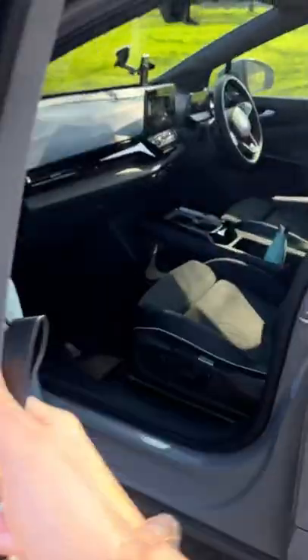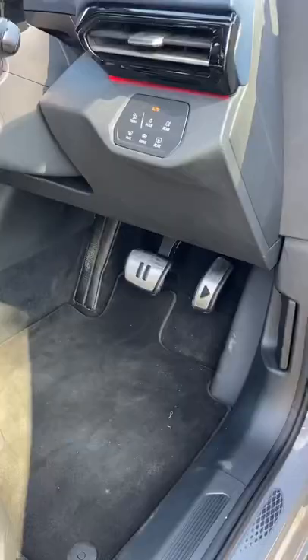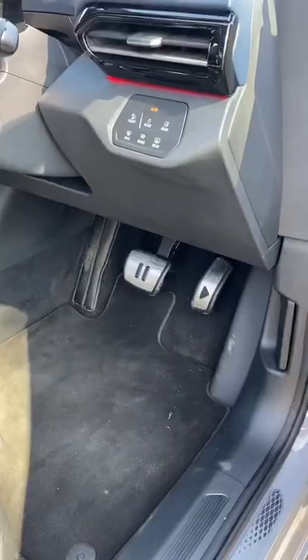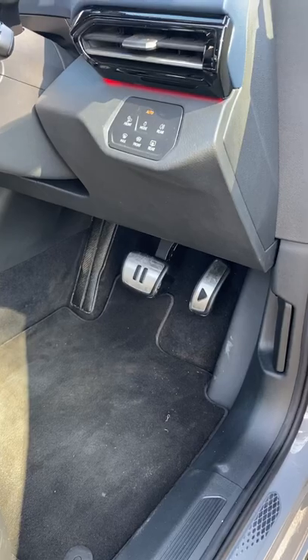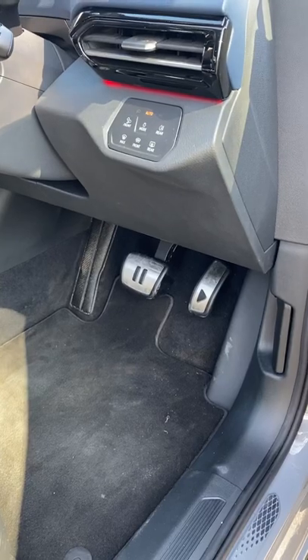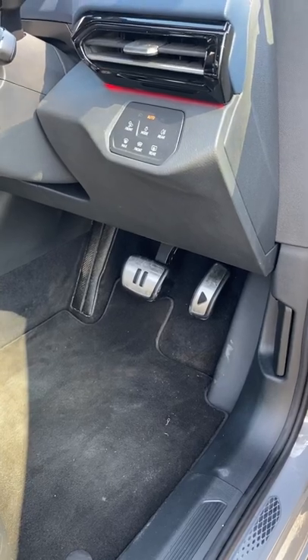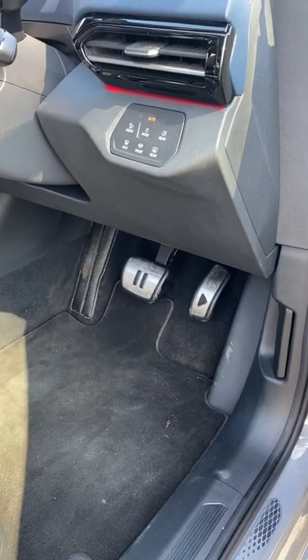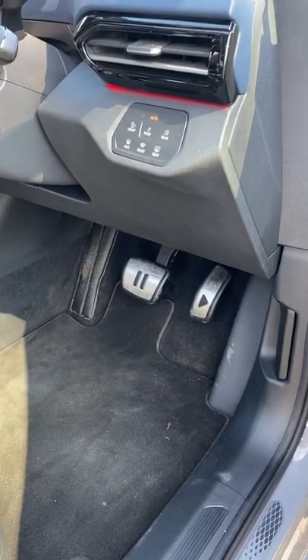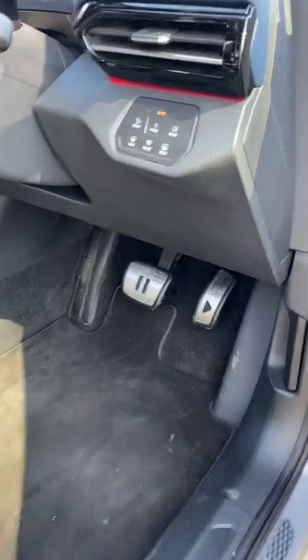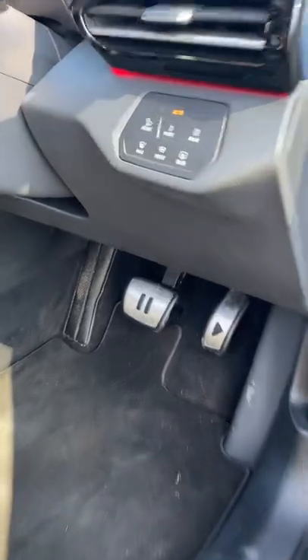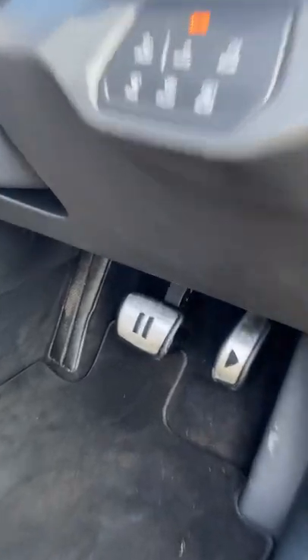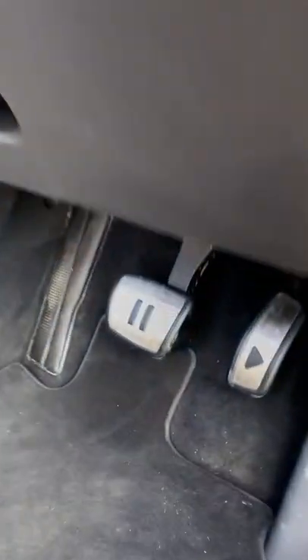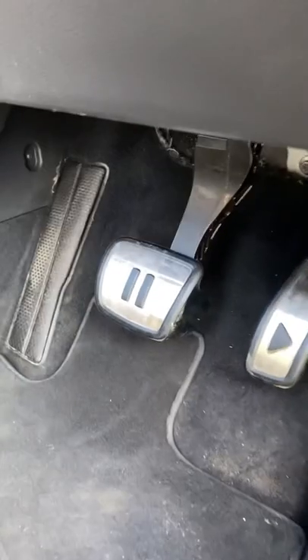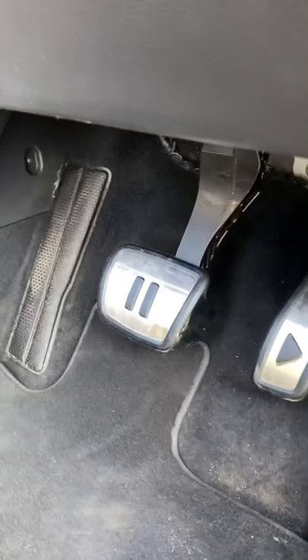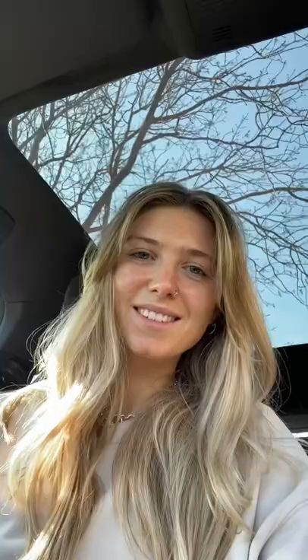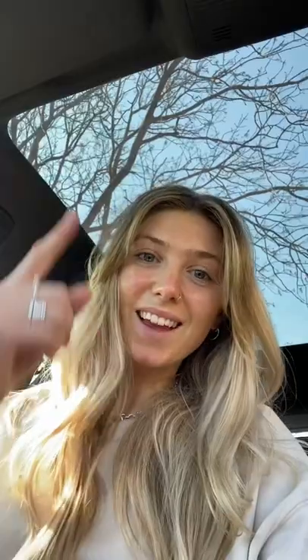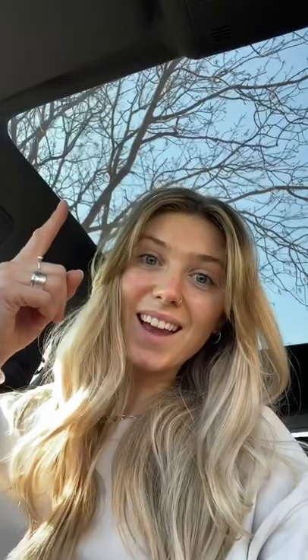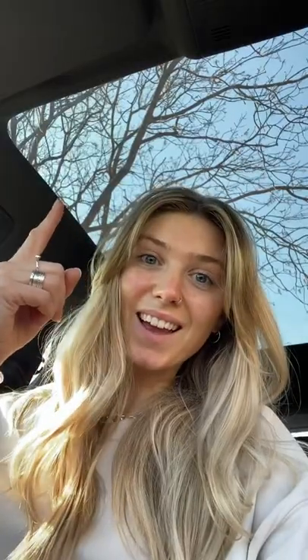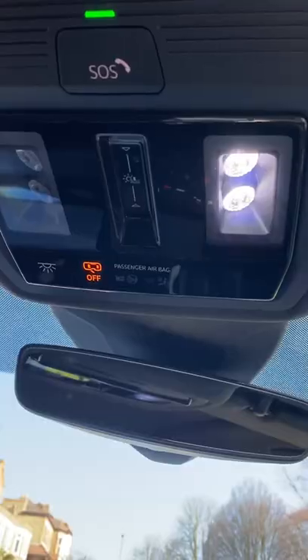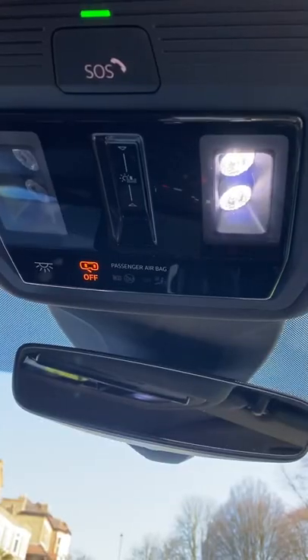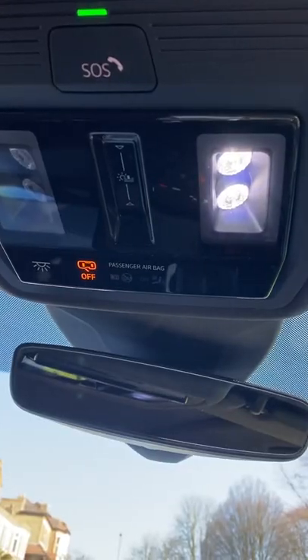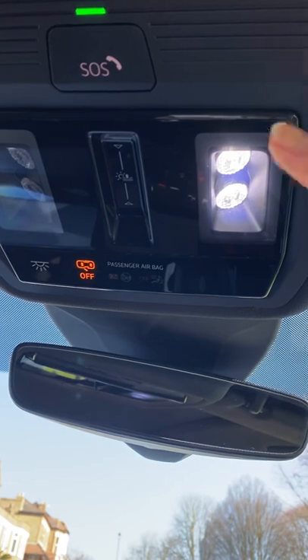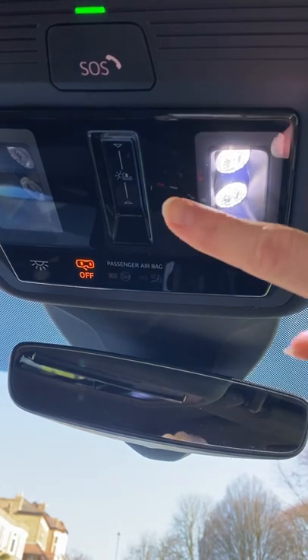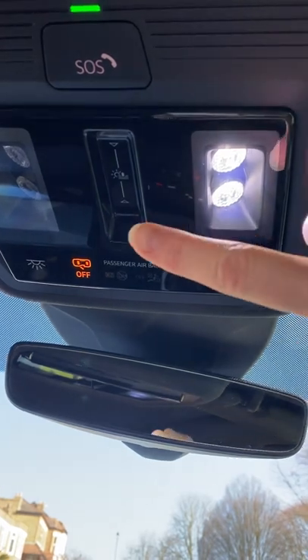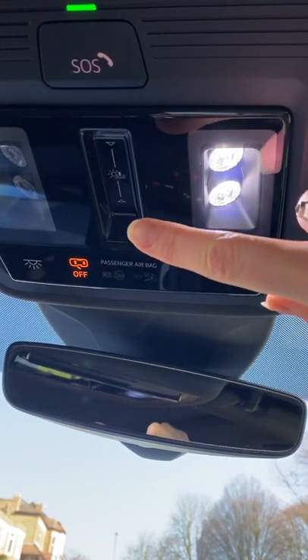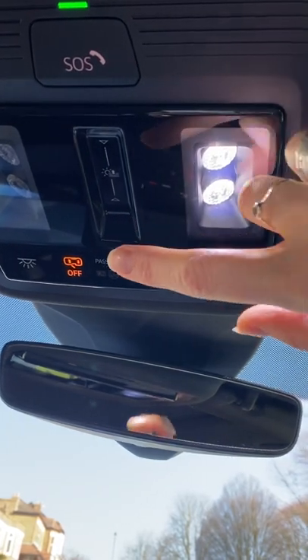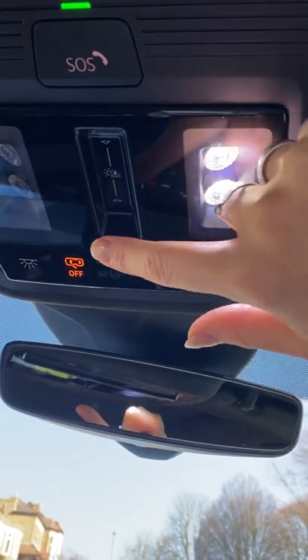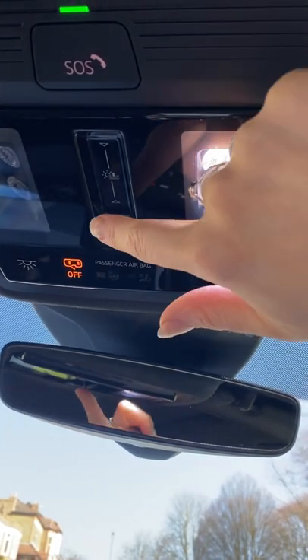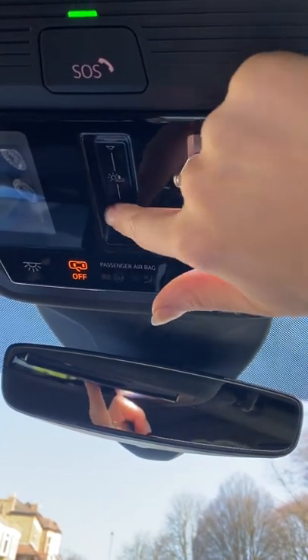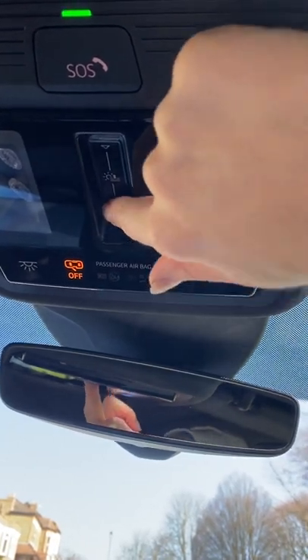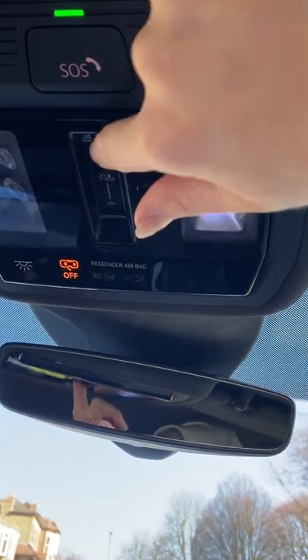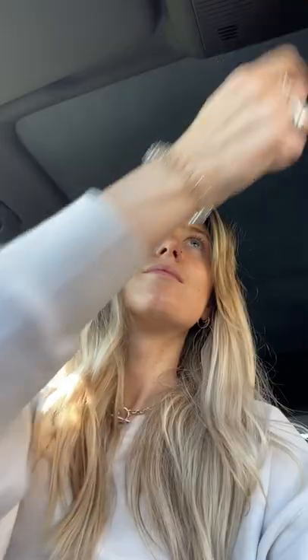This is a cute feature — the accelerator and brake pedals are marked with pause and play. I love the sunroof in this car and I love how you open it. You just pop your finger up here and swipe back.